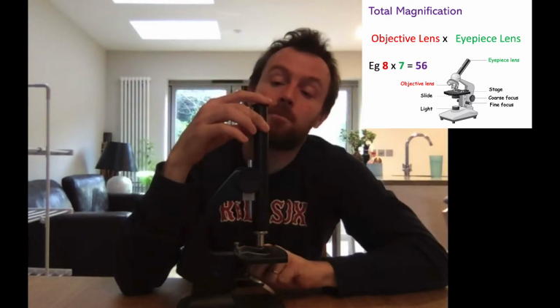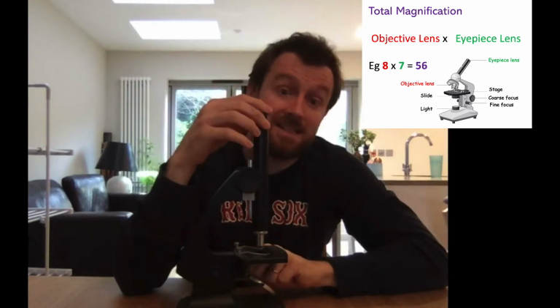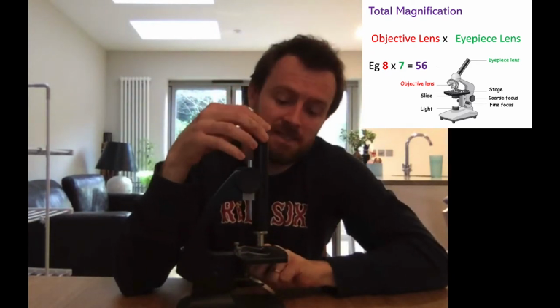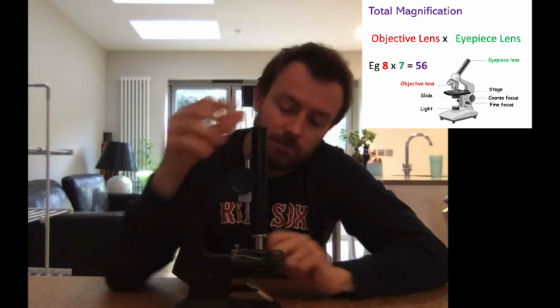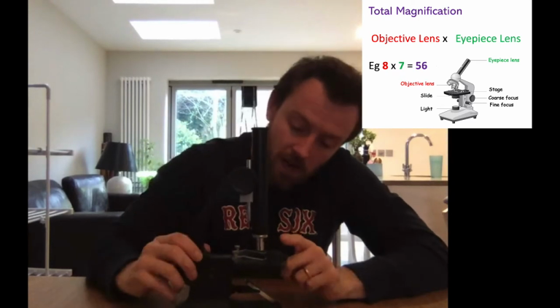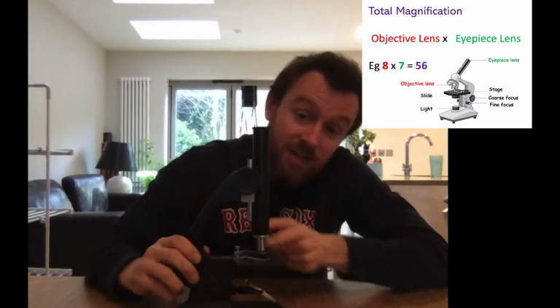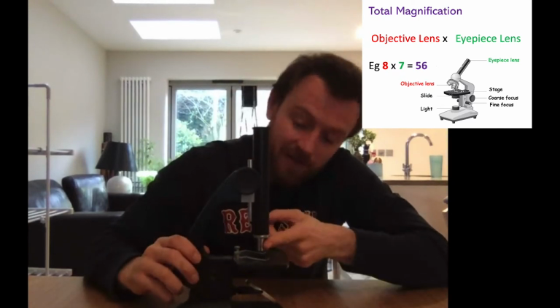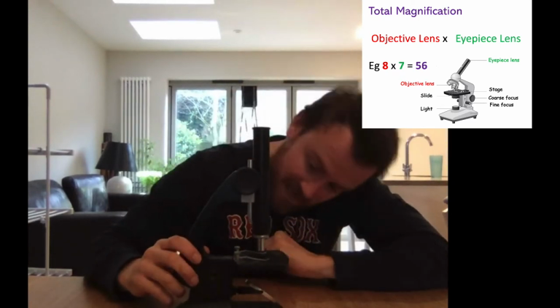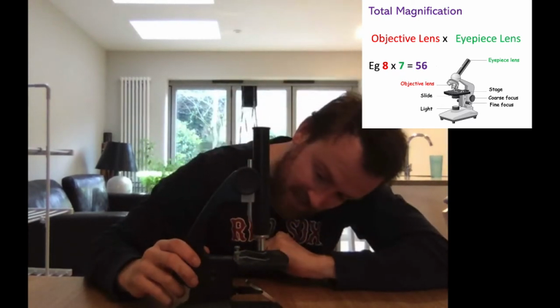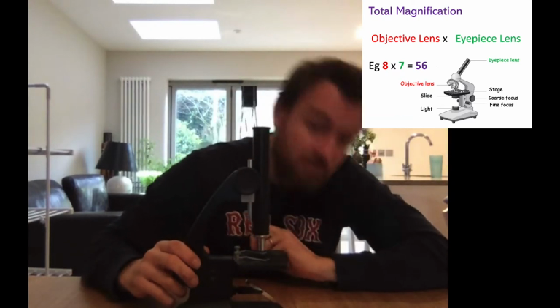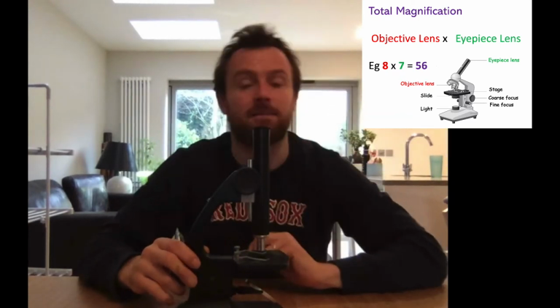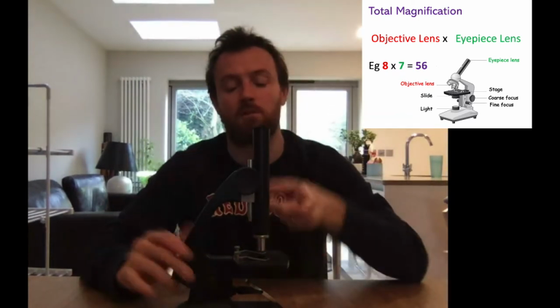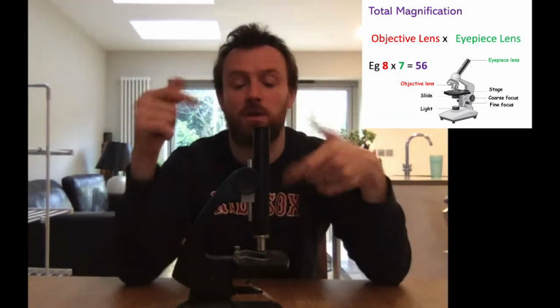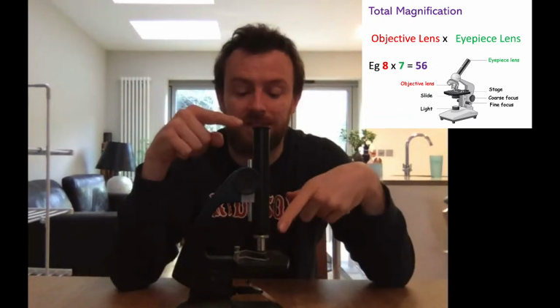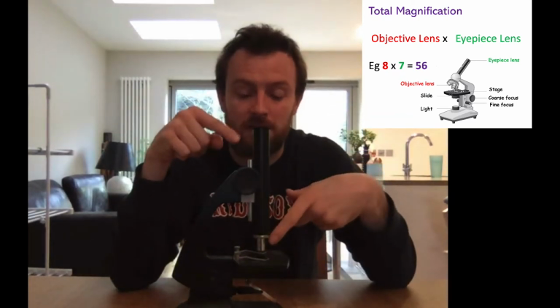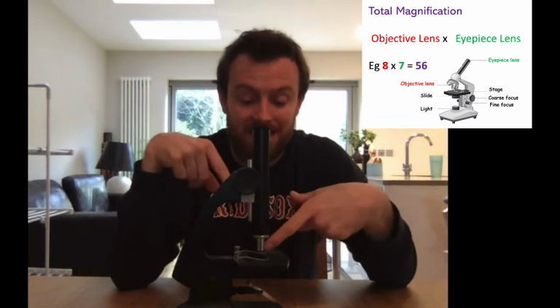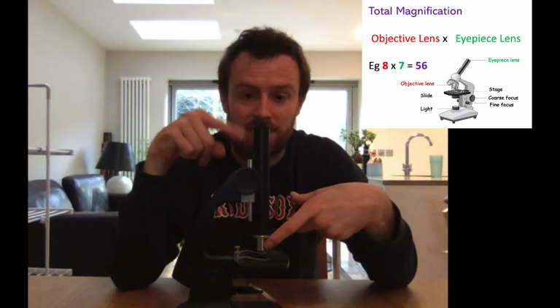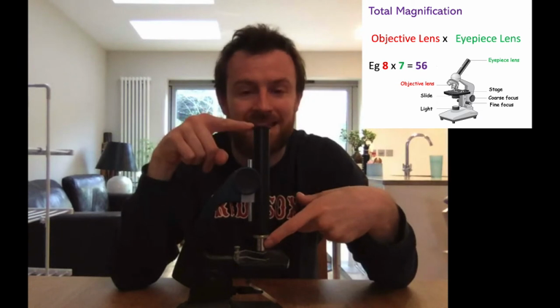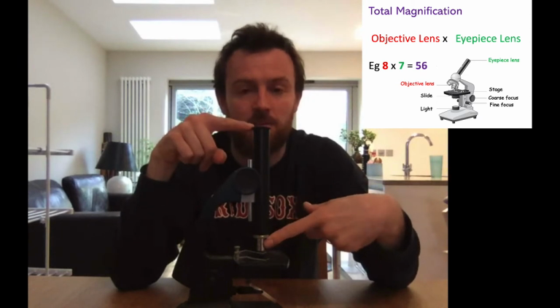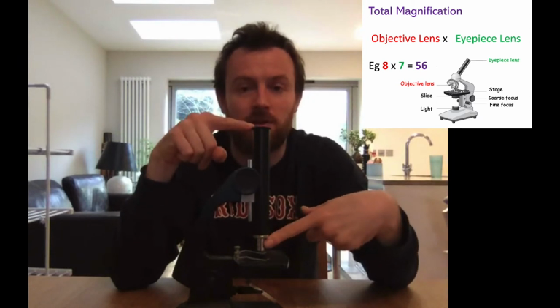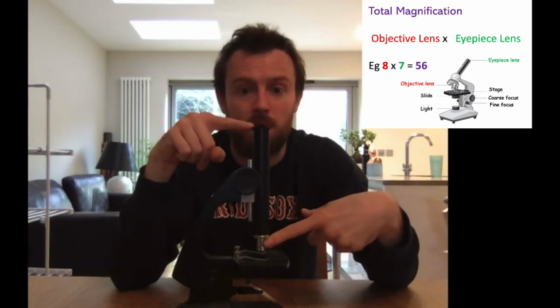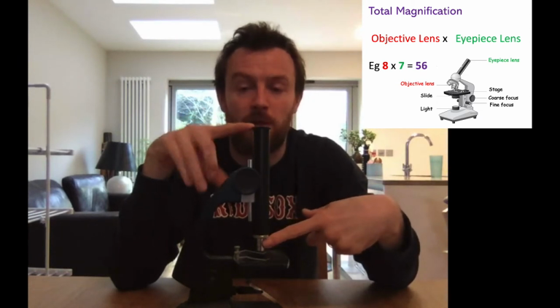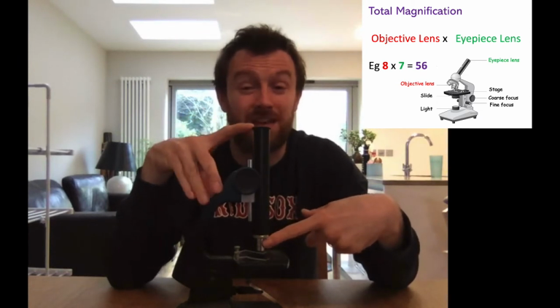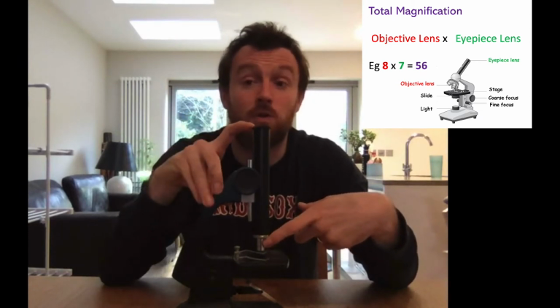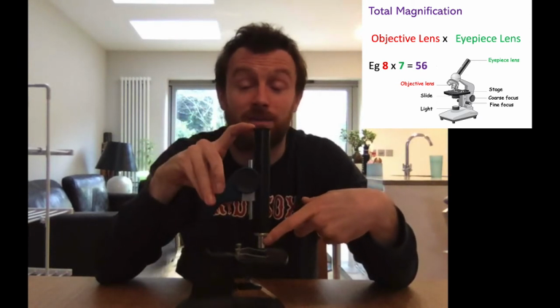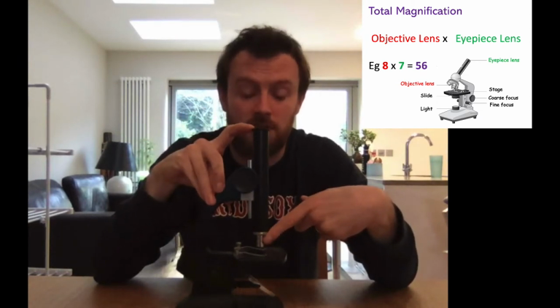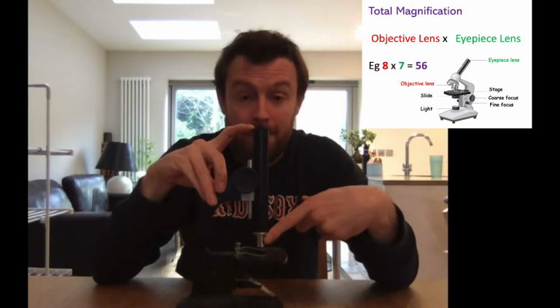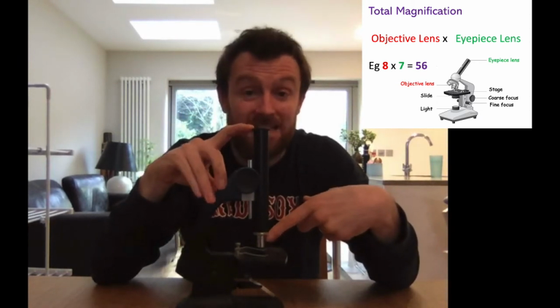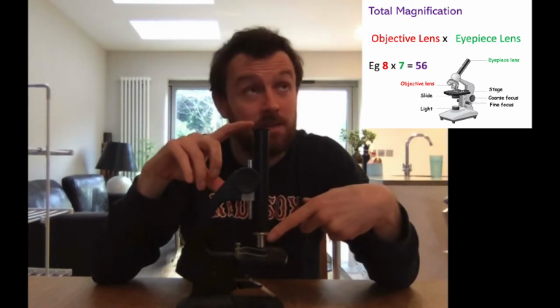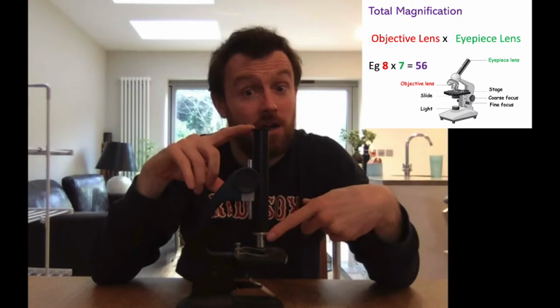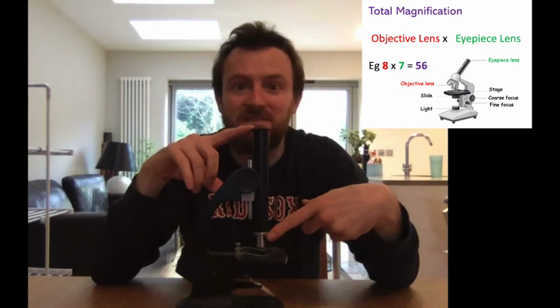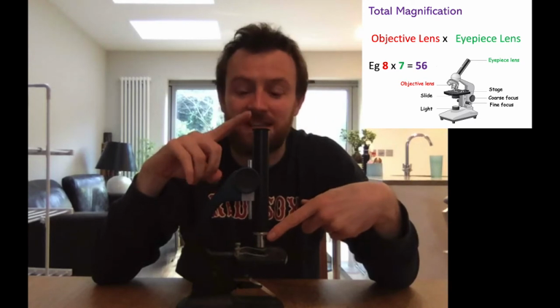Now that's times 7 and on my objective lens here it says times 8. So if I put those two together — that's times 8, that's times 7 — we multiply those to get the total magnification and that is times 56.